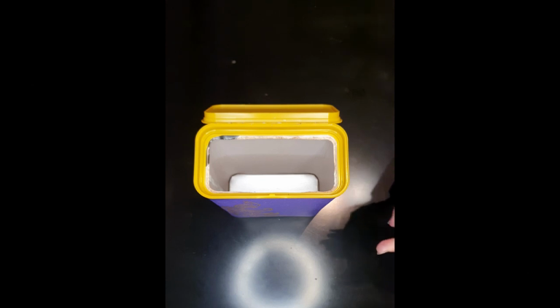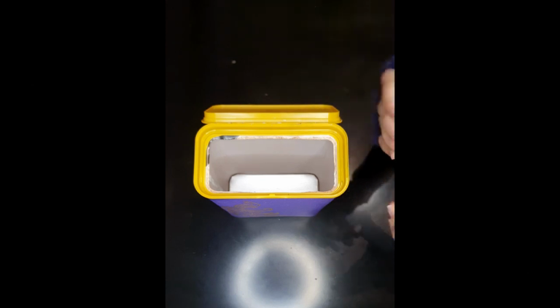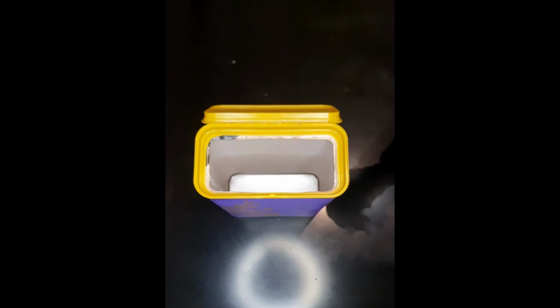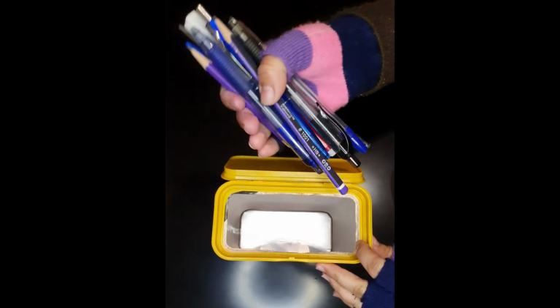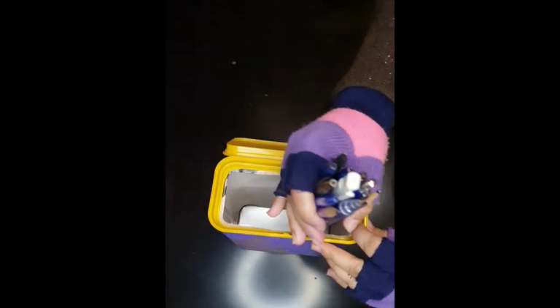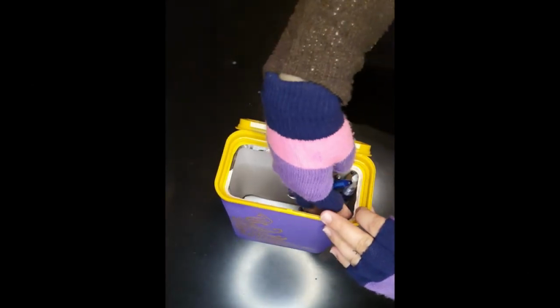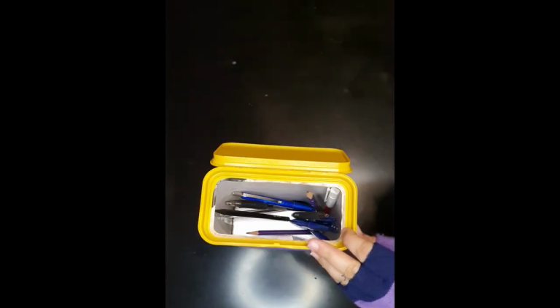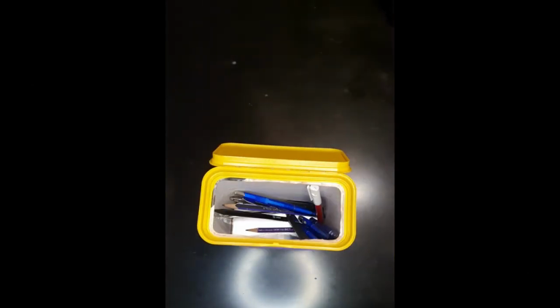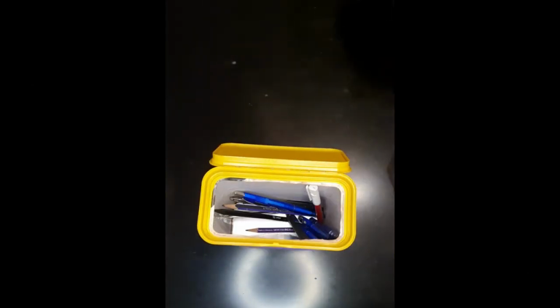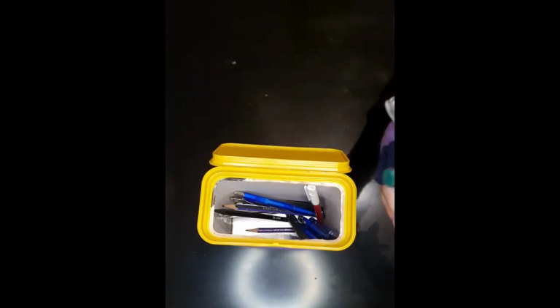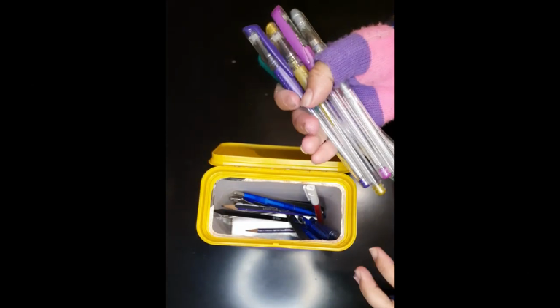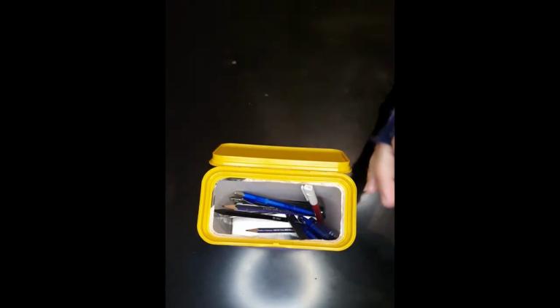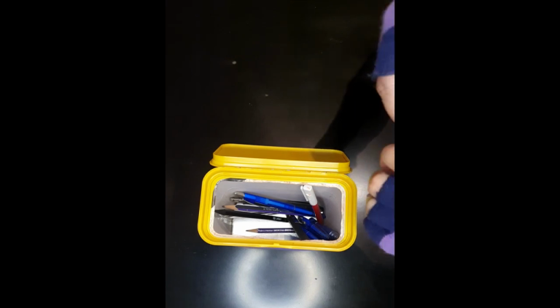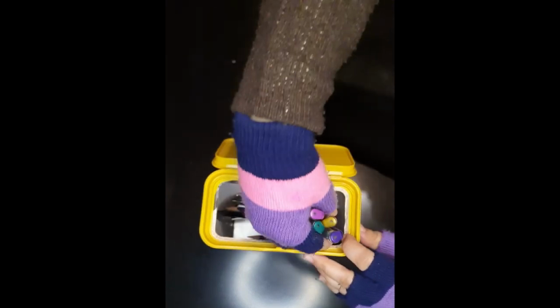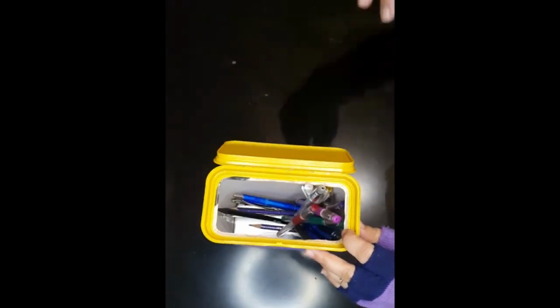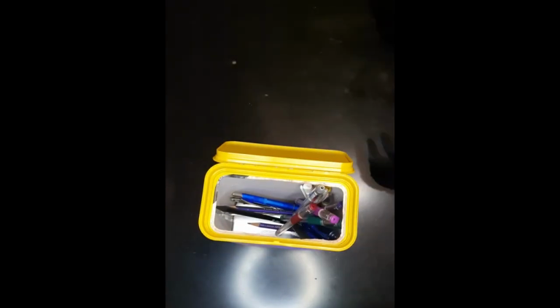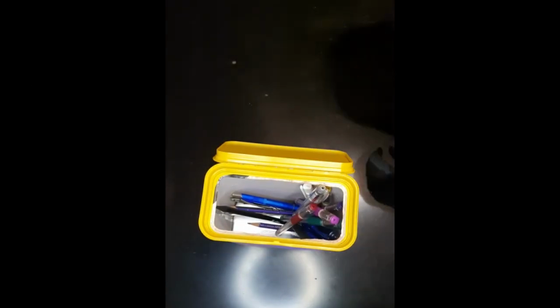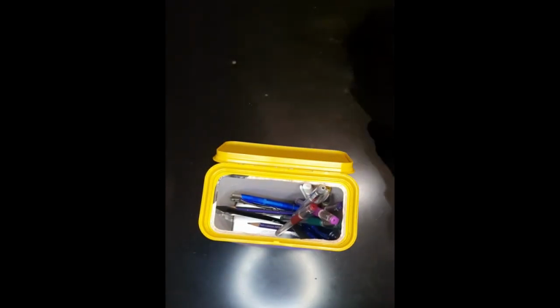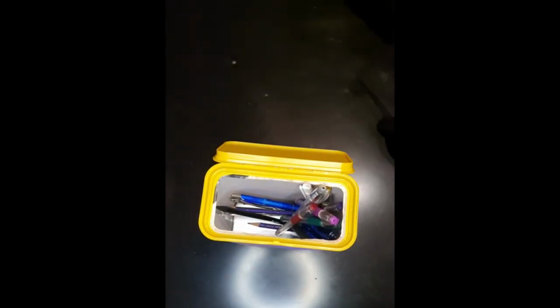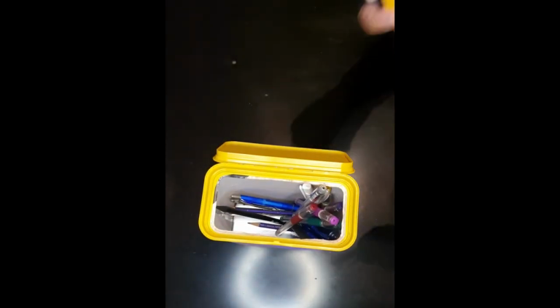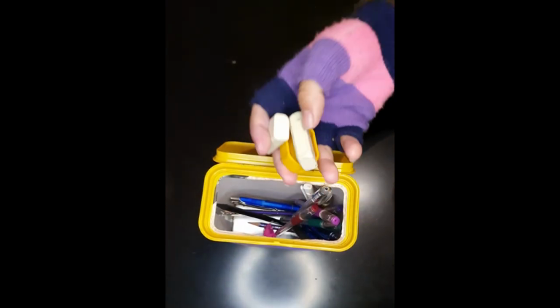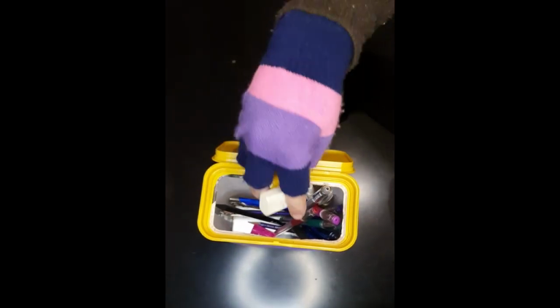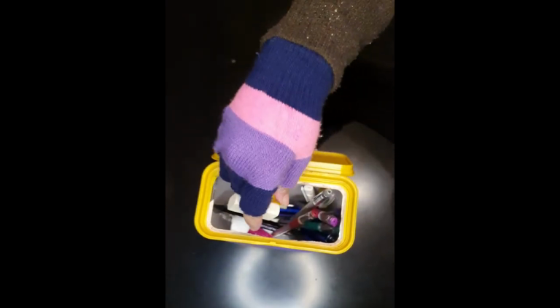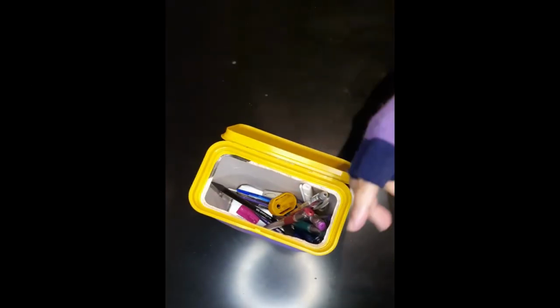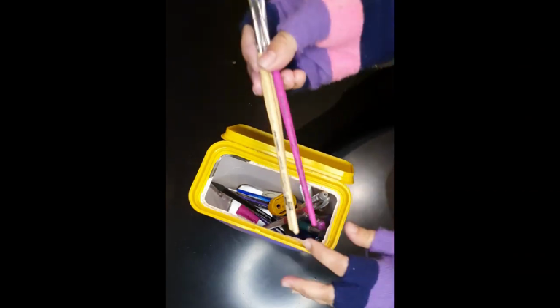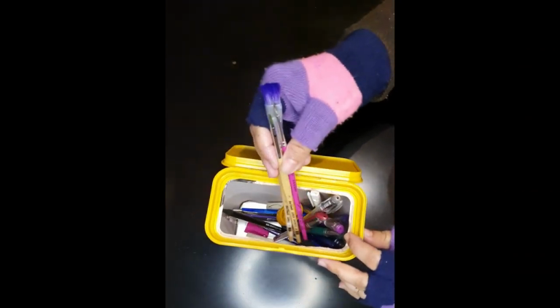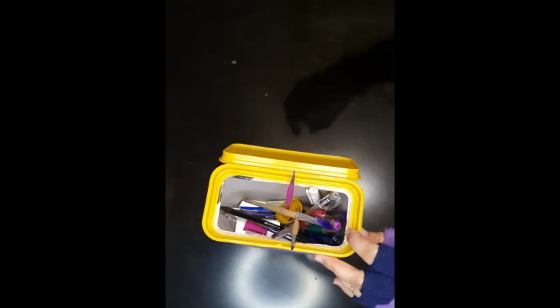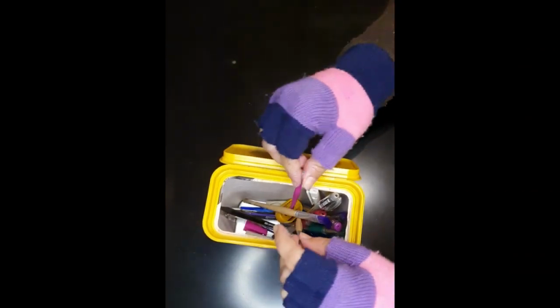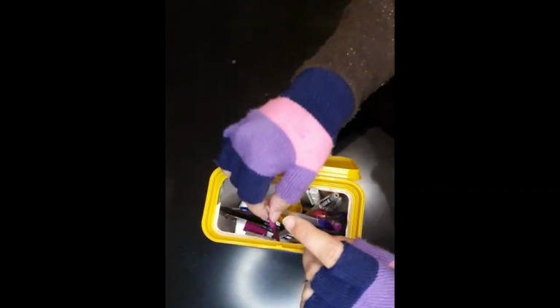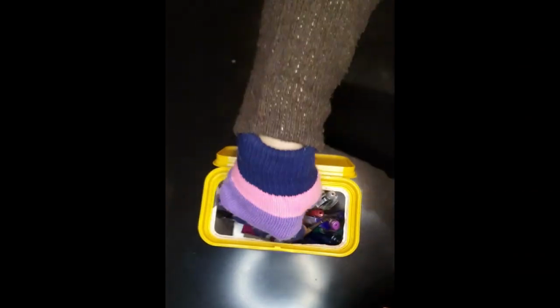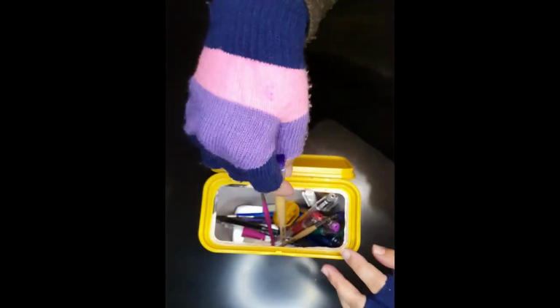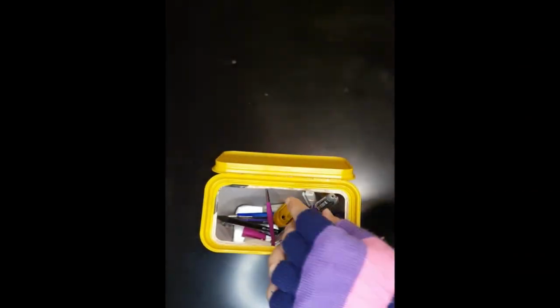I am using this container box to store my stationary items. You can use it to store anything you want, like paint brushes, paint tubes, or anything else.